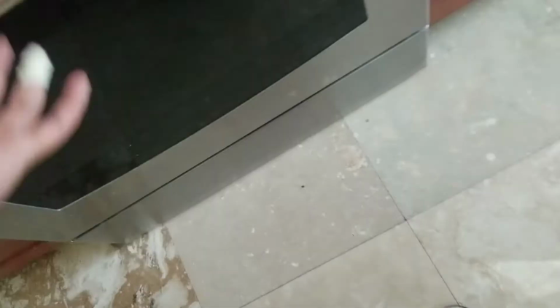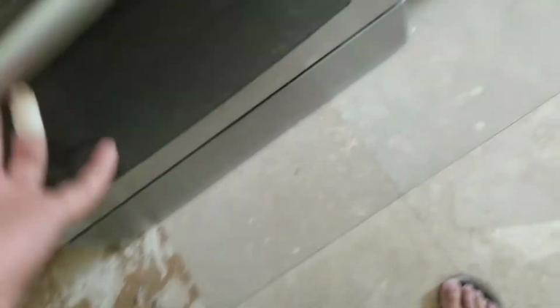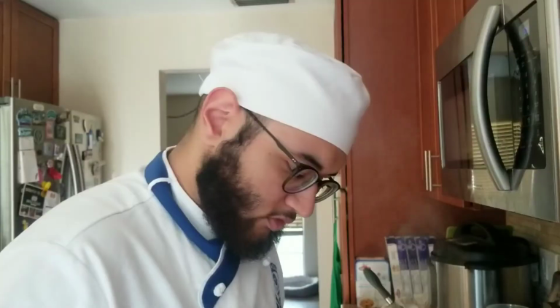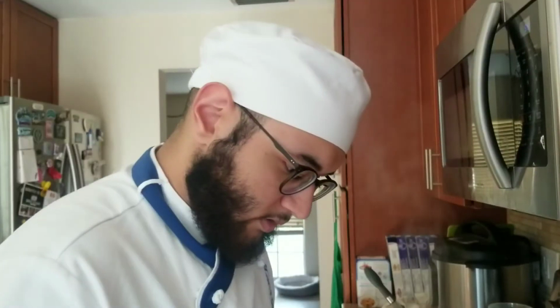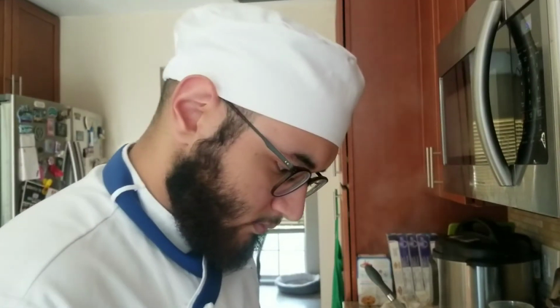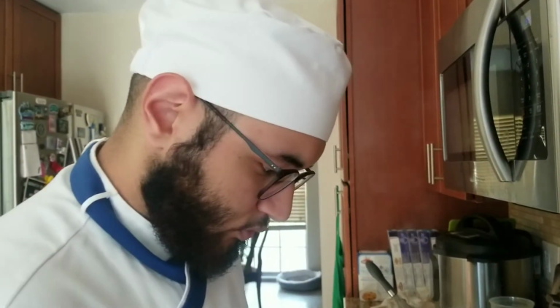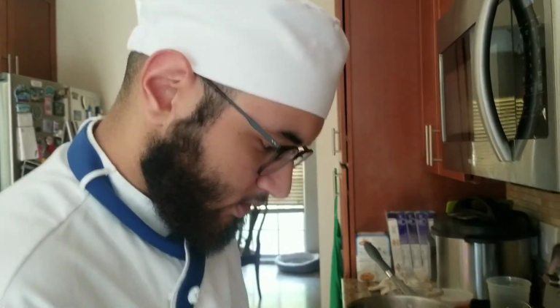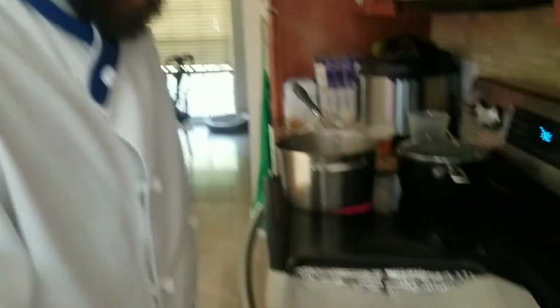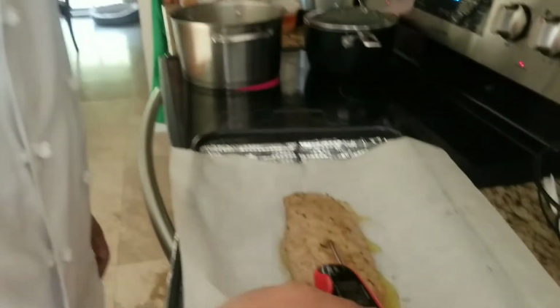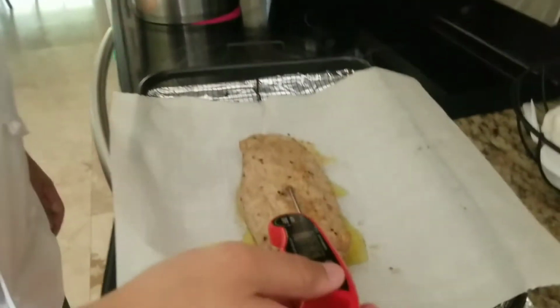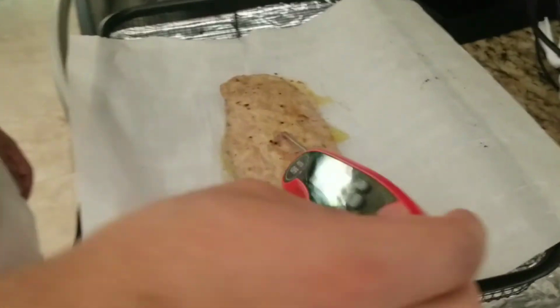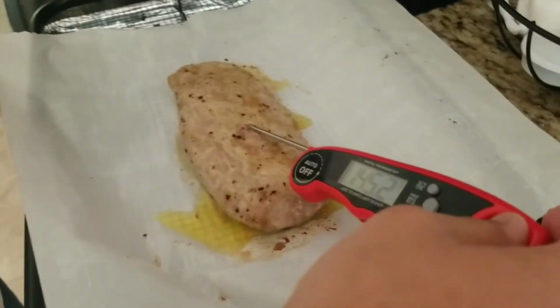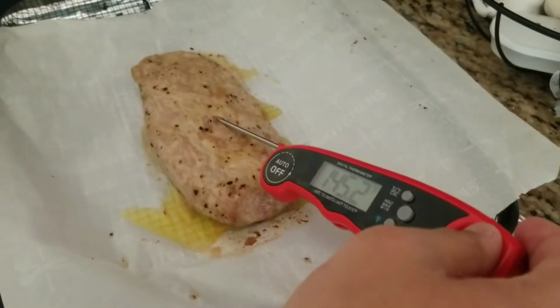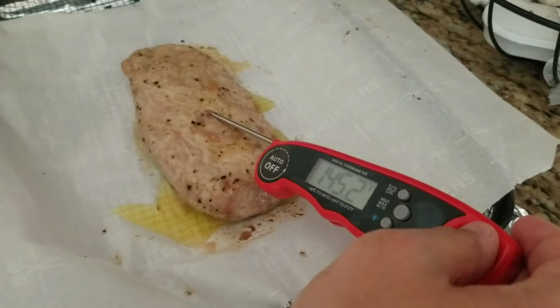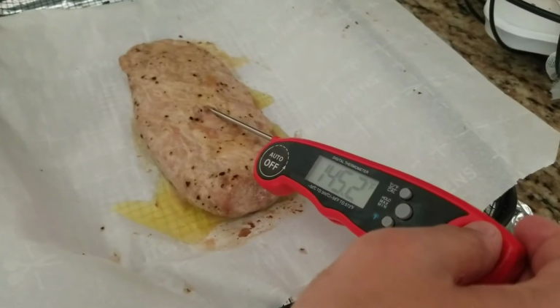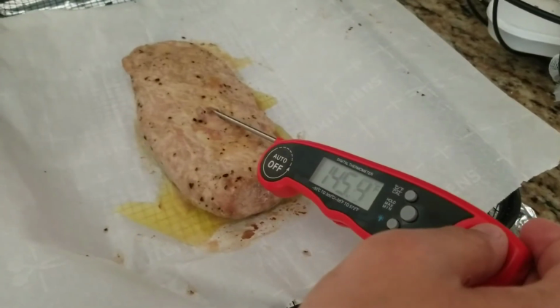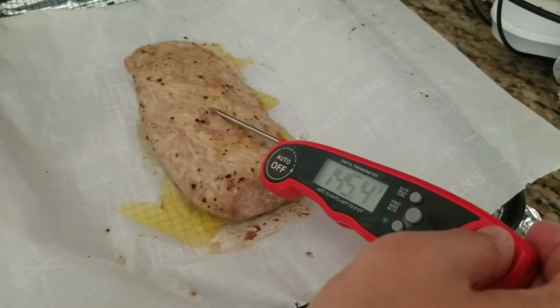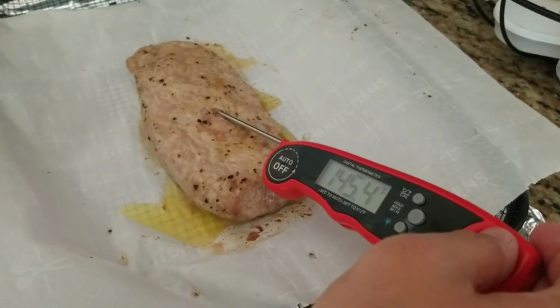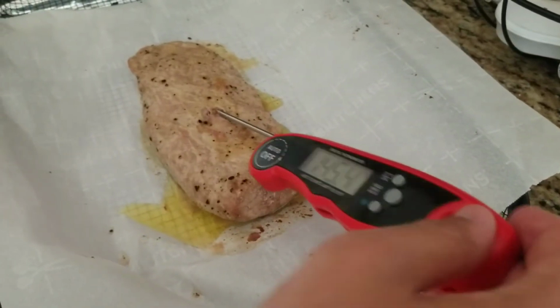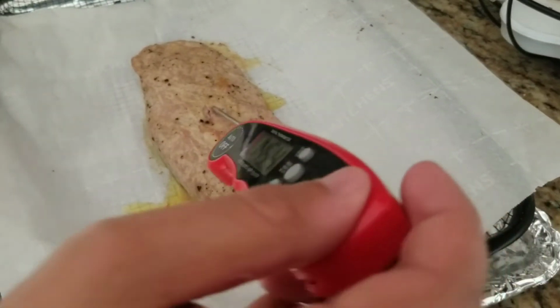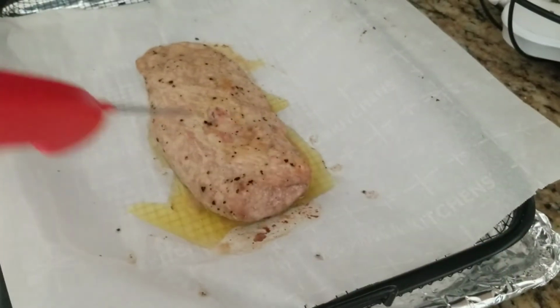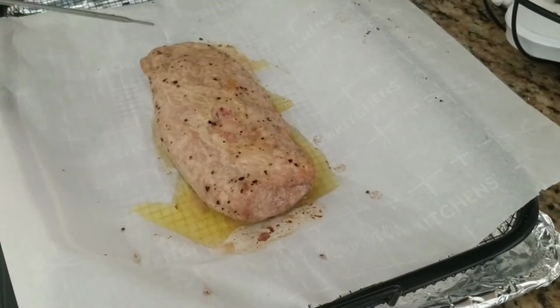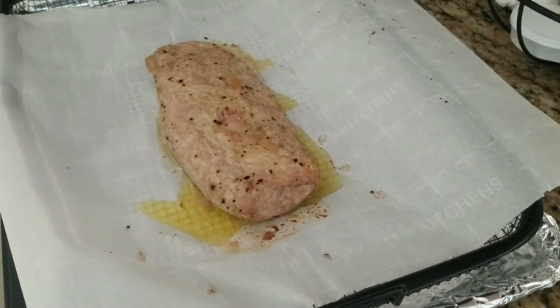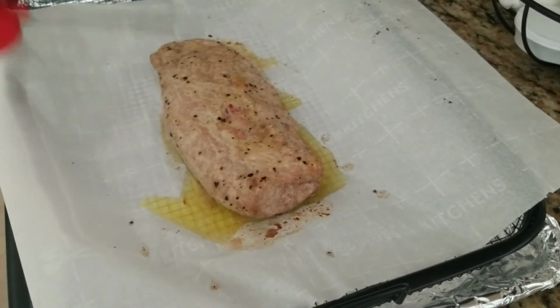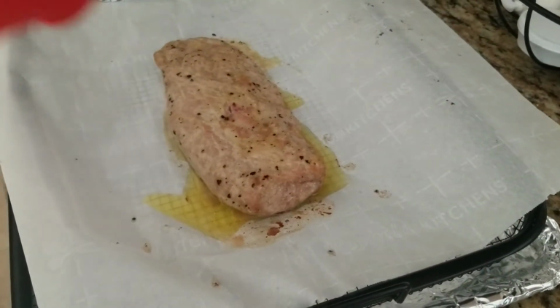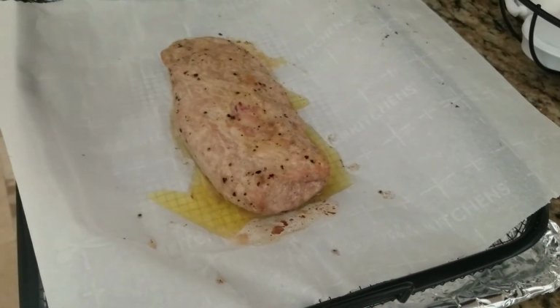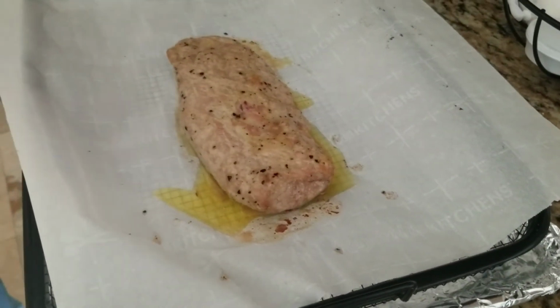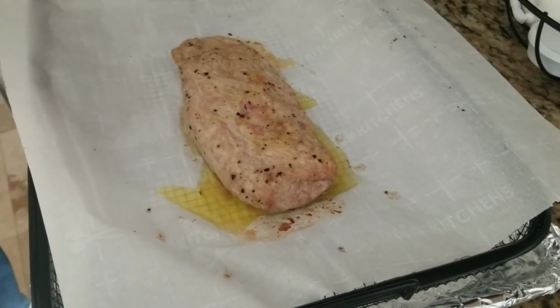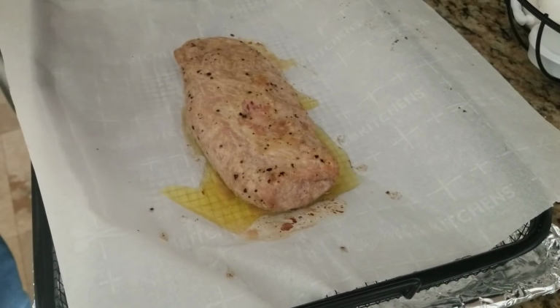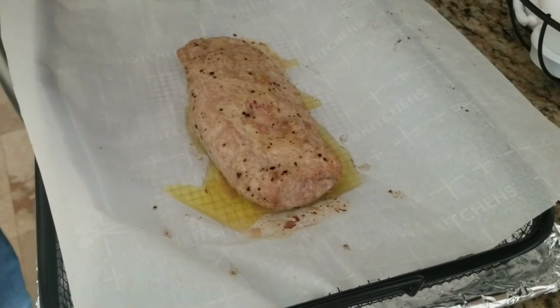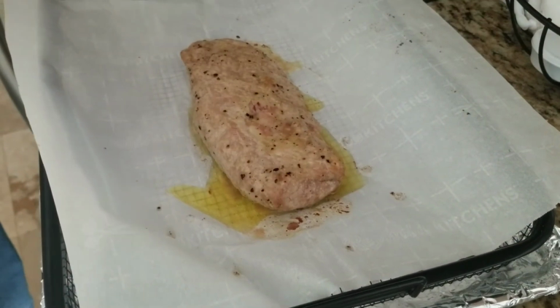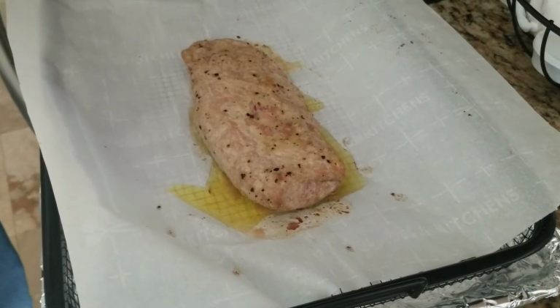I pulled out my pork and it's temping at 145 exactly, basically. Now I'm going to cover this in foil and let that rest for 10 minutes.